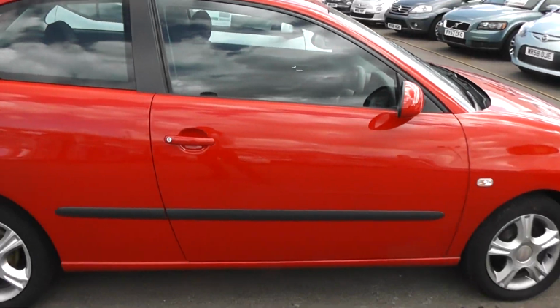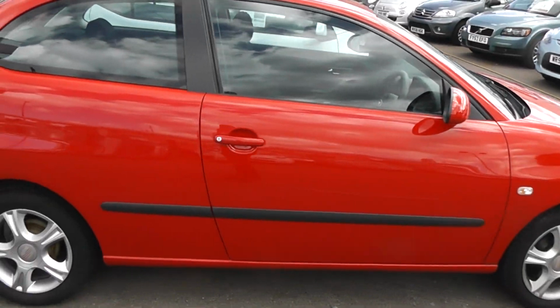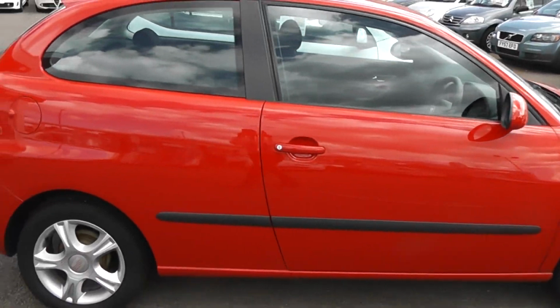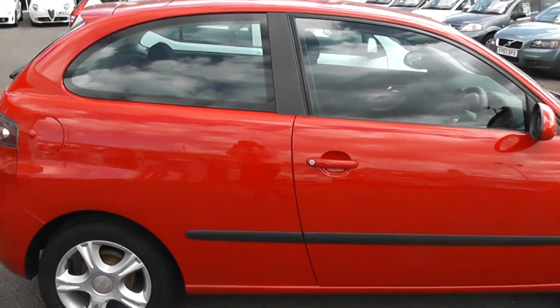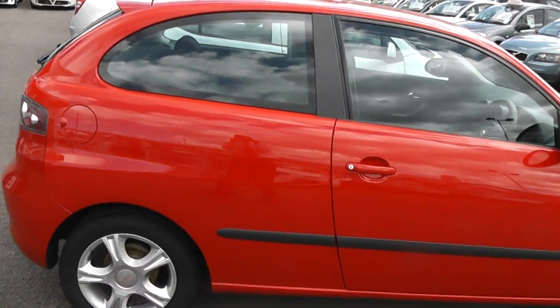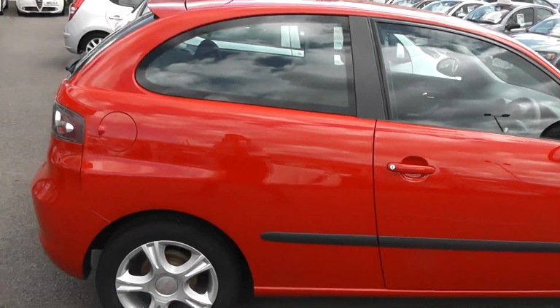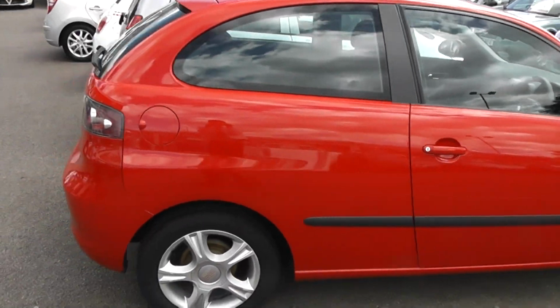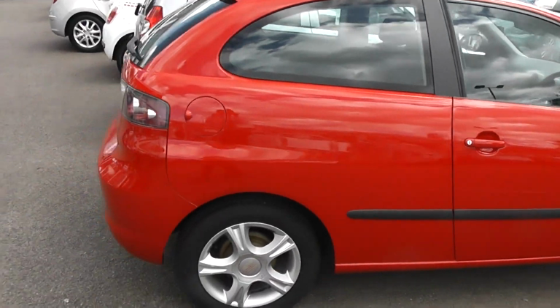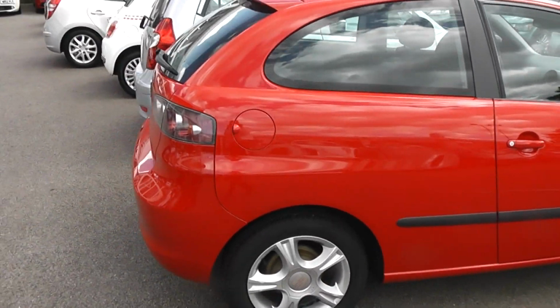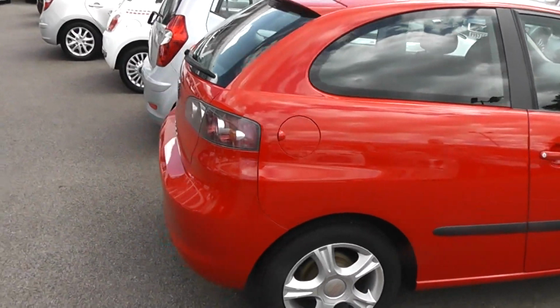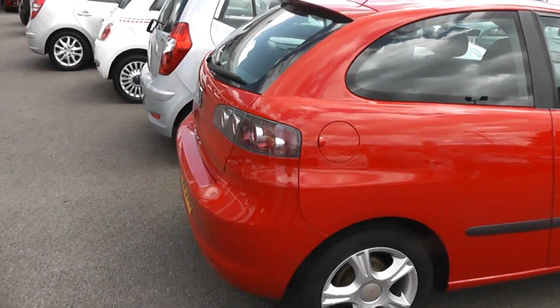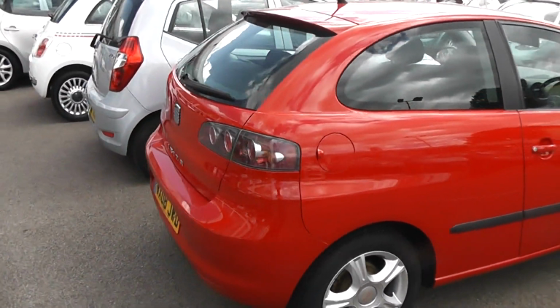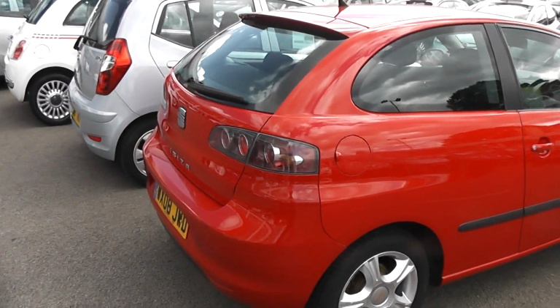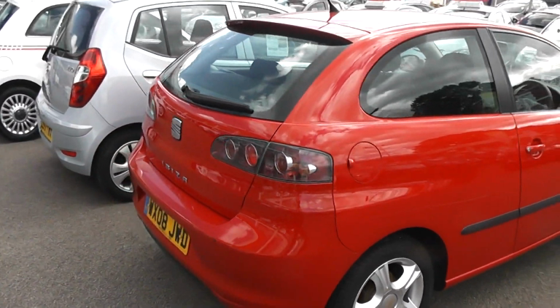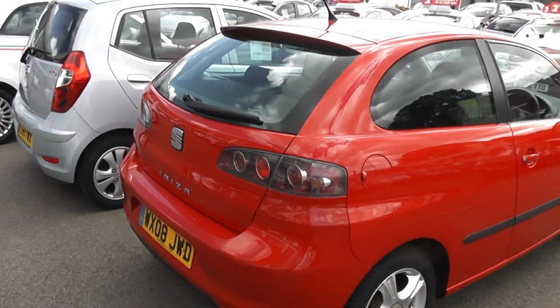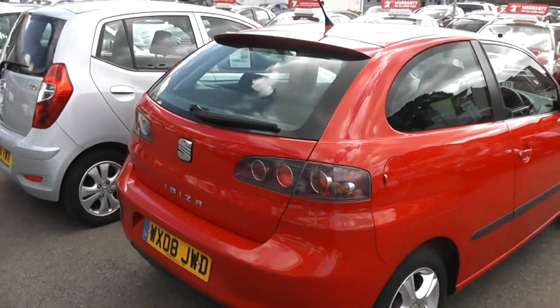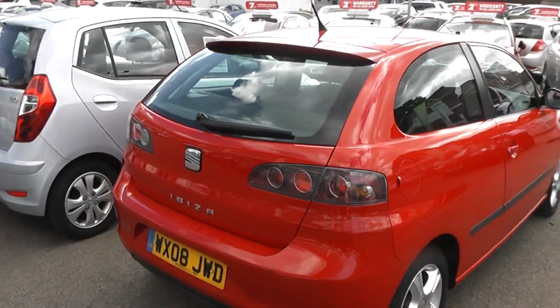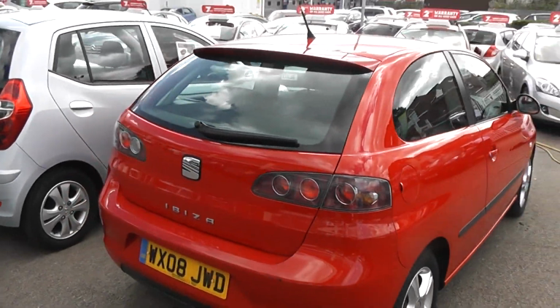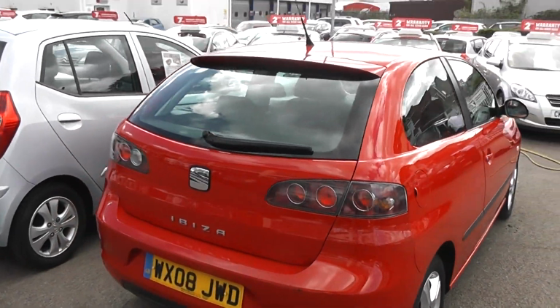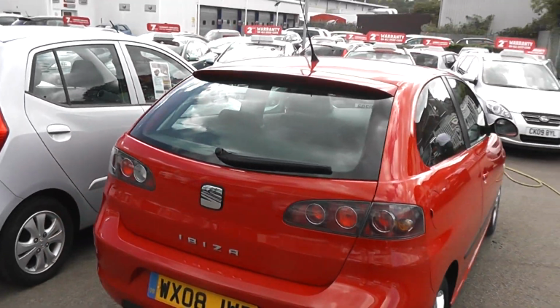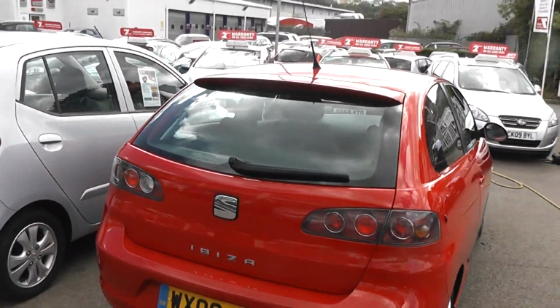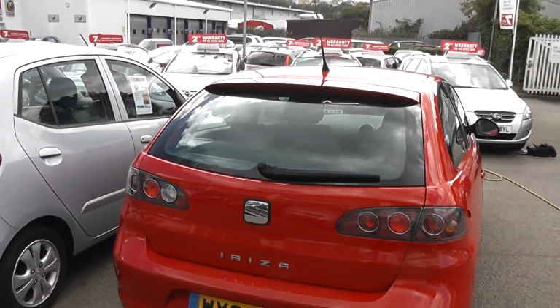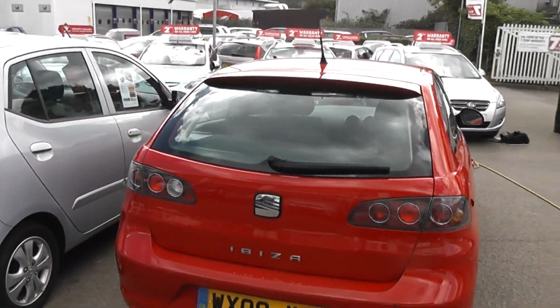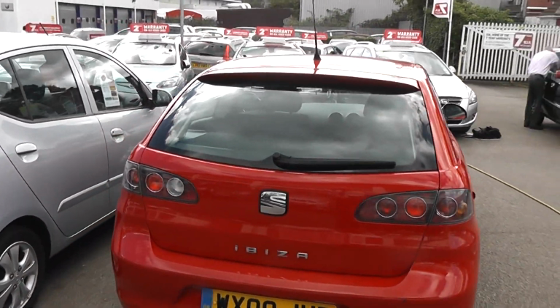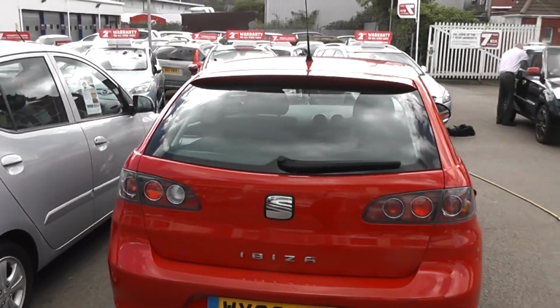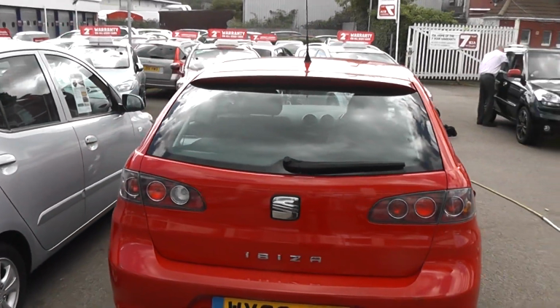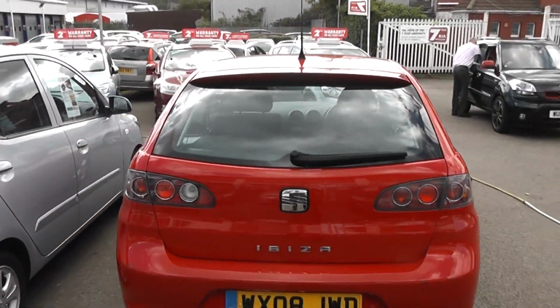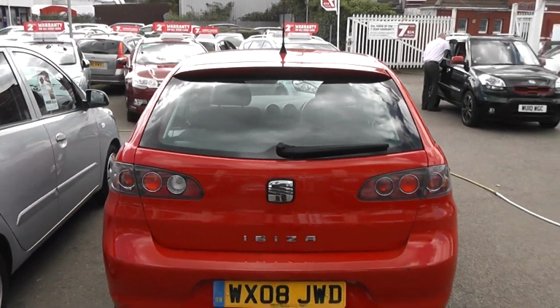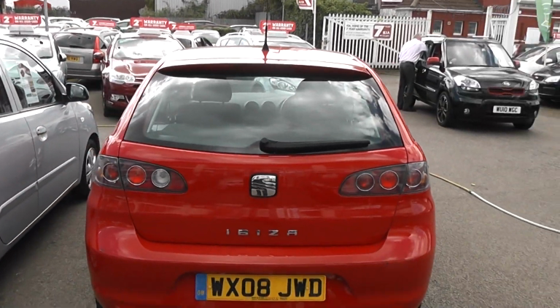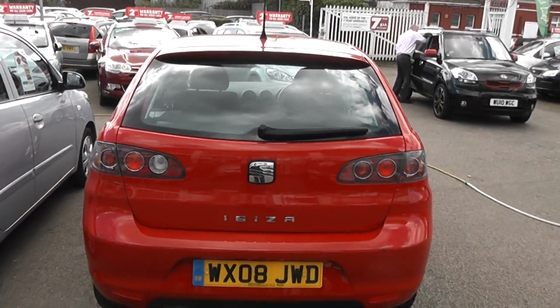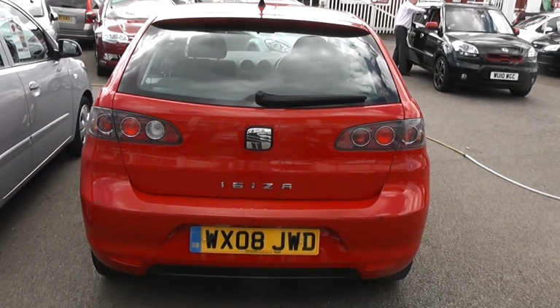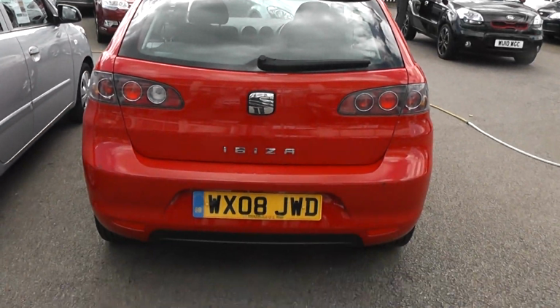It's a 3-door with central locking. On the back, there's a colour-coded rear spoiler with integrated third rear brake light, heated rear window, and rear windscreen wiper.